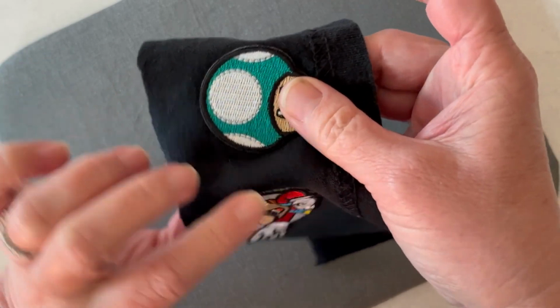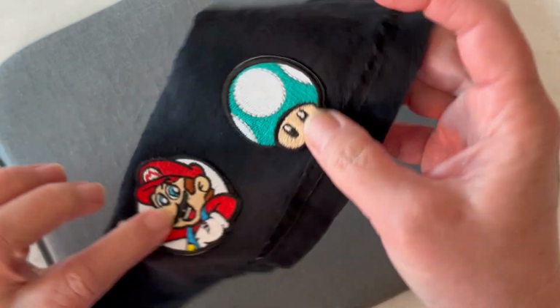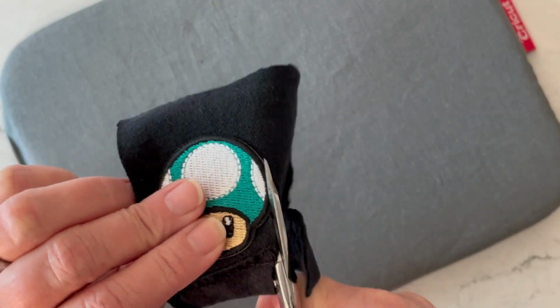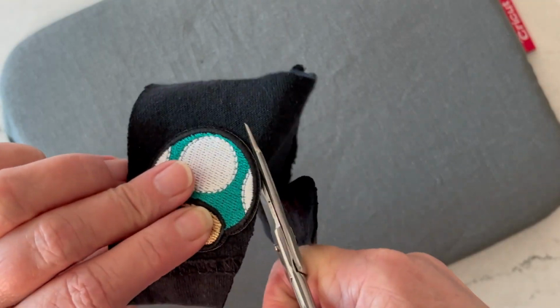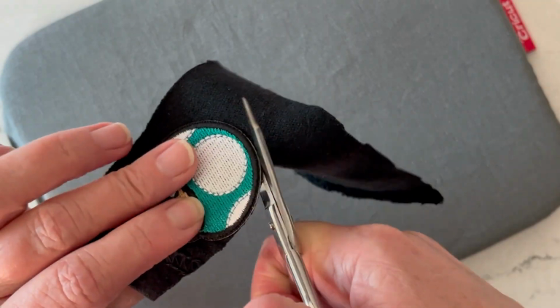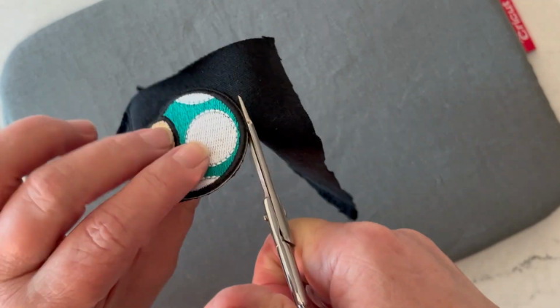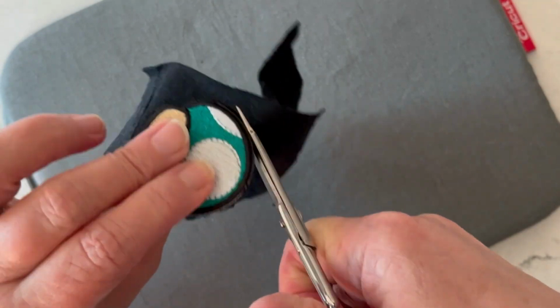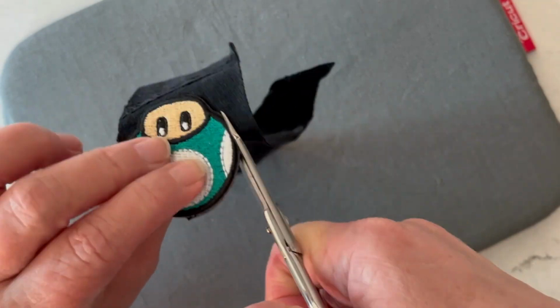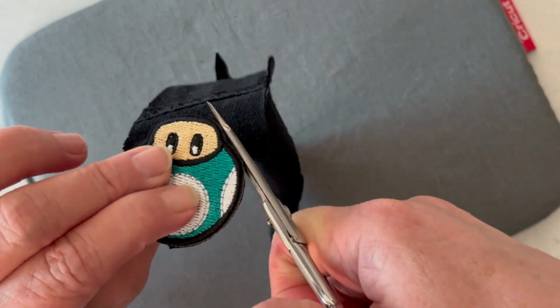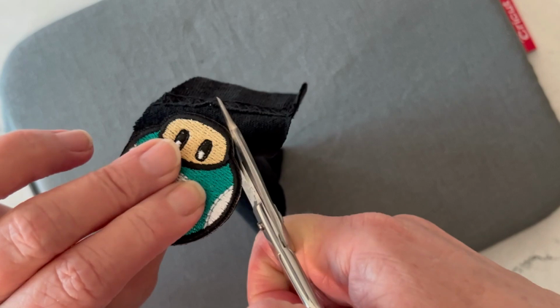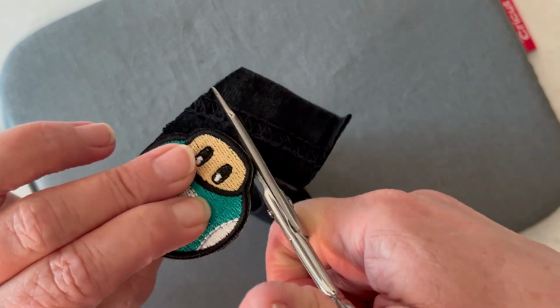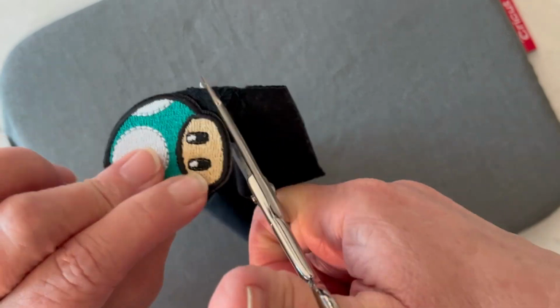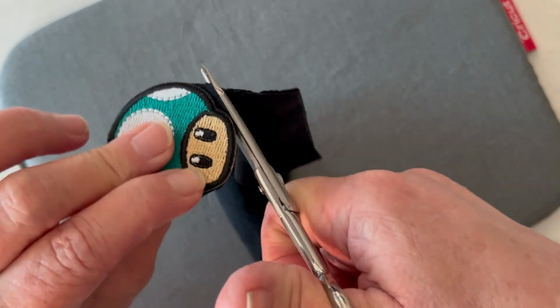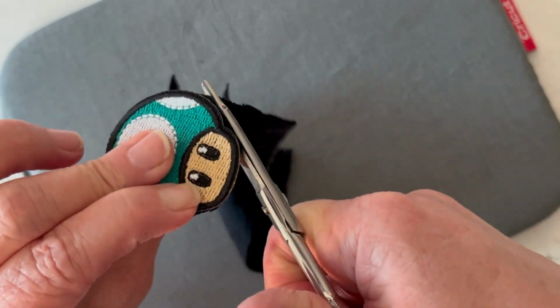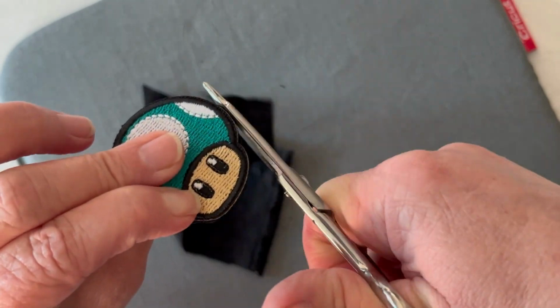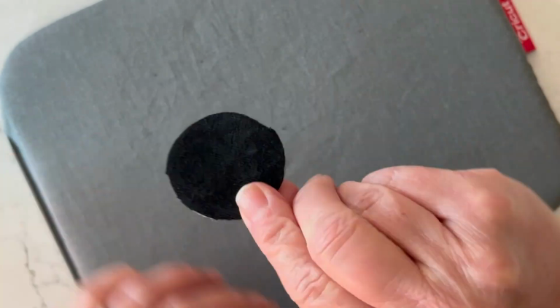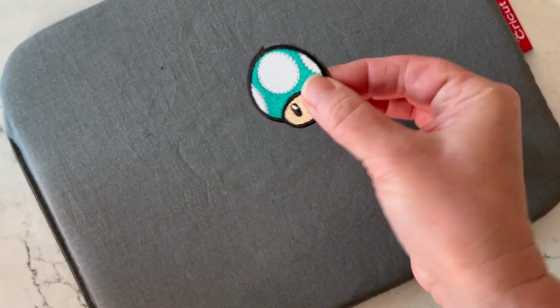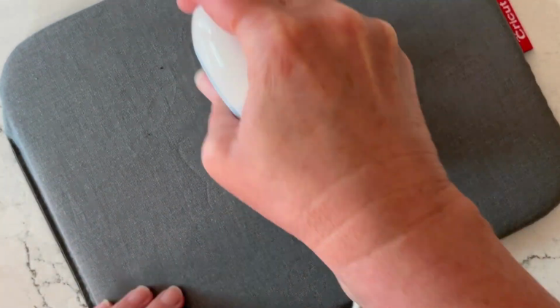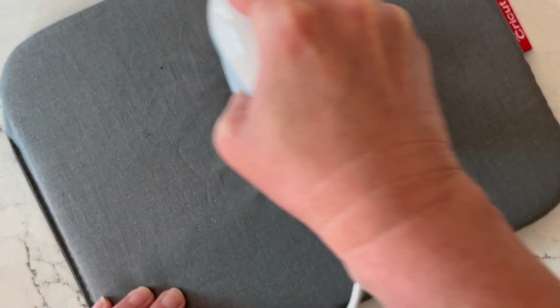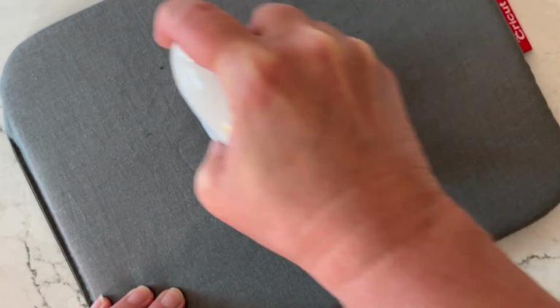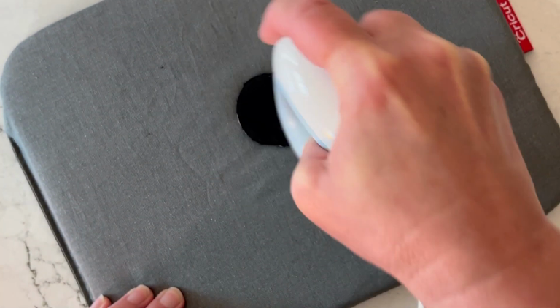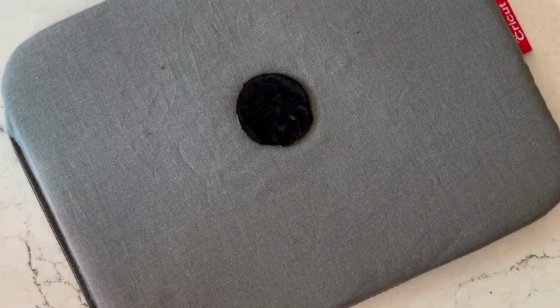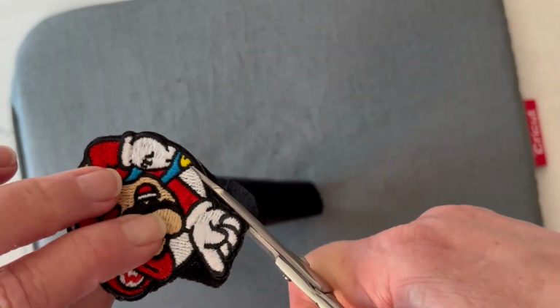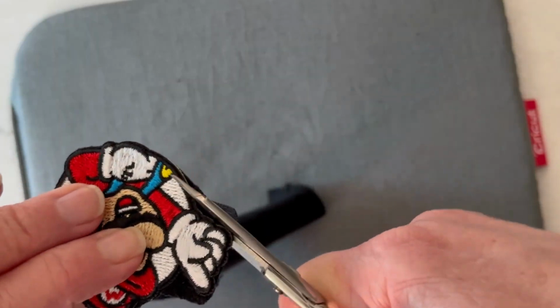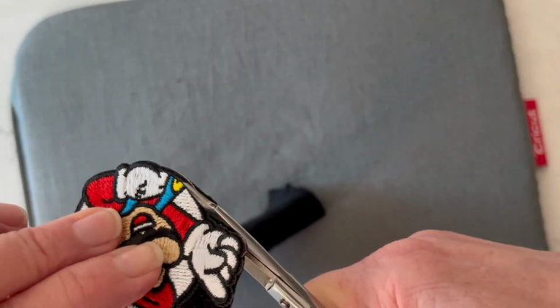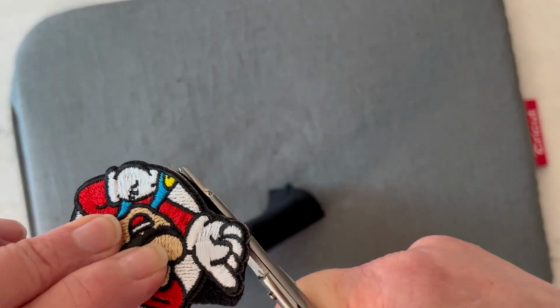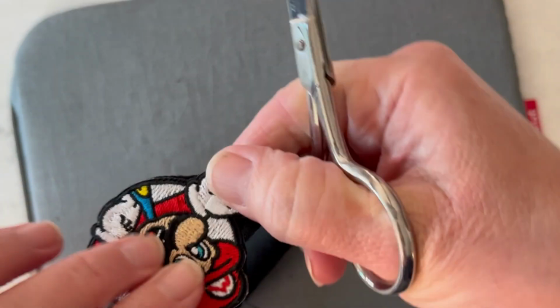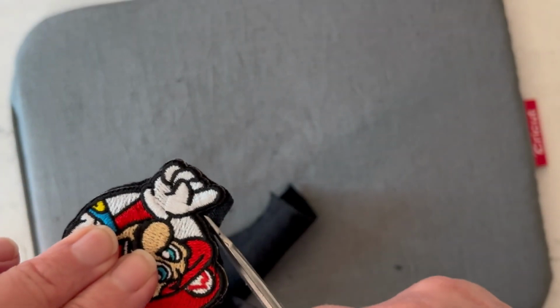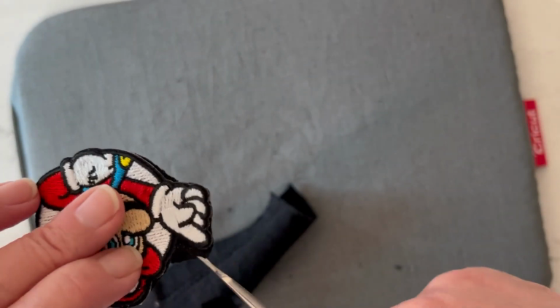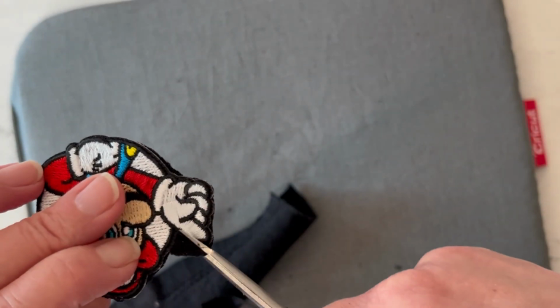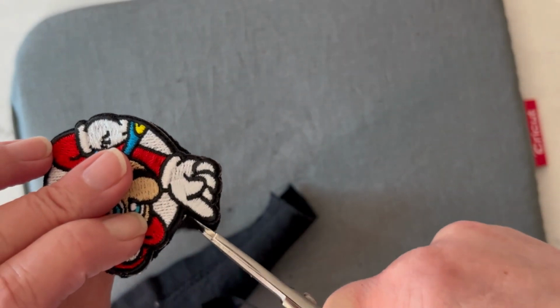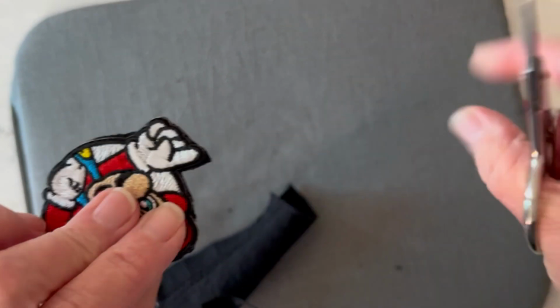Once it's cooled and secured down, you can use some sharp scissors to trim around that edge. Make sure you don't cut the edges of the patch where those little threads are. Give it another little press just to be sure.